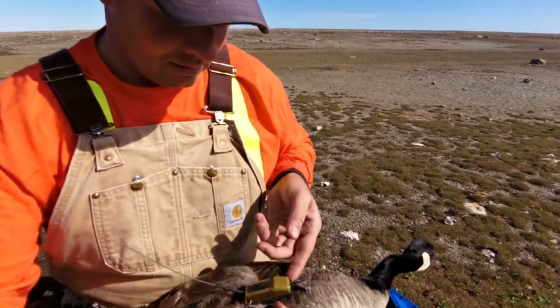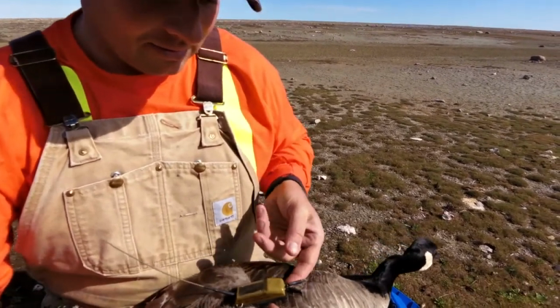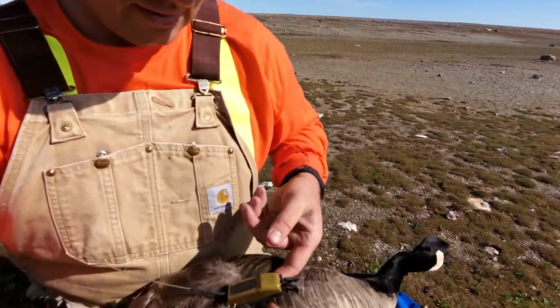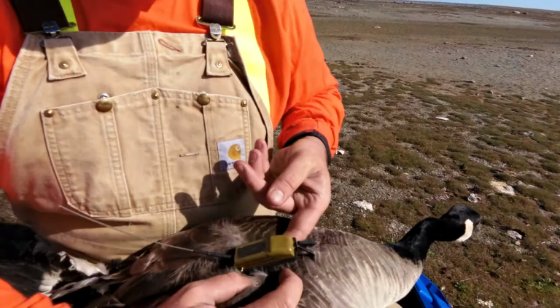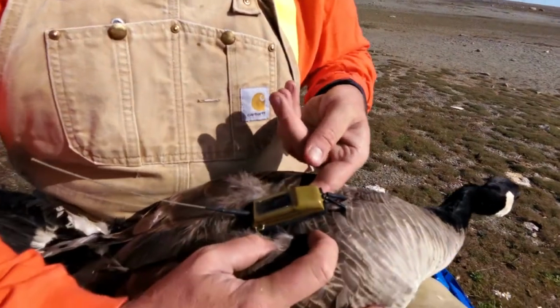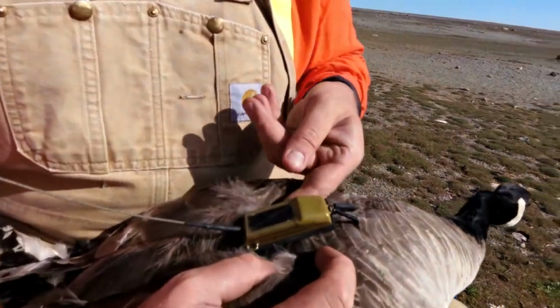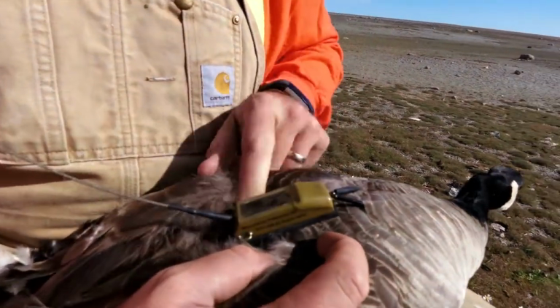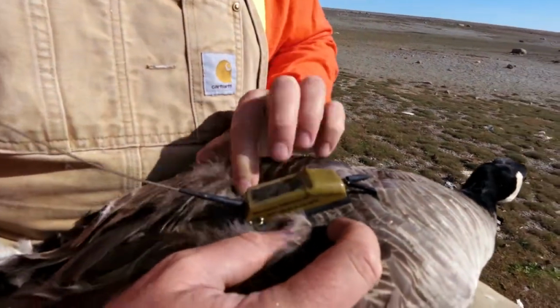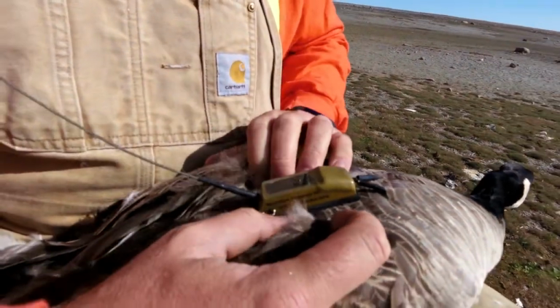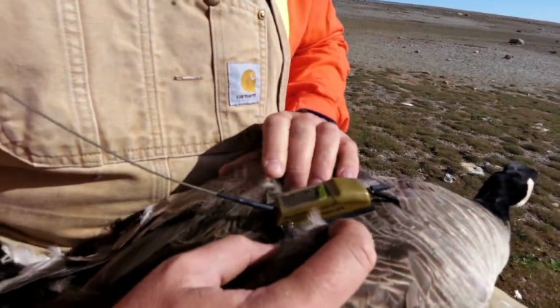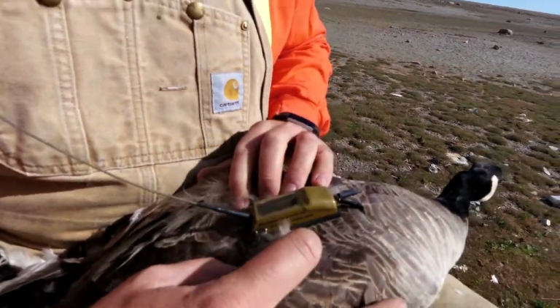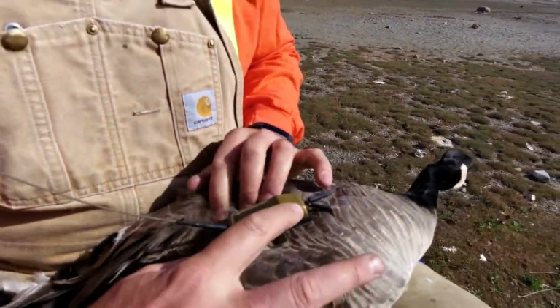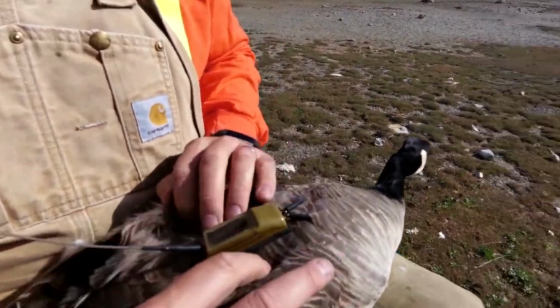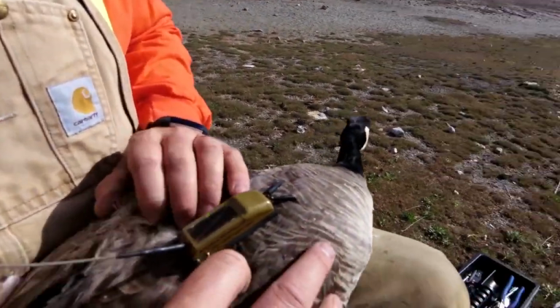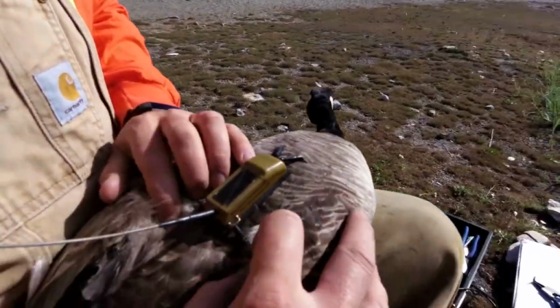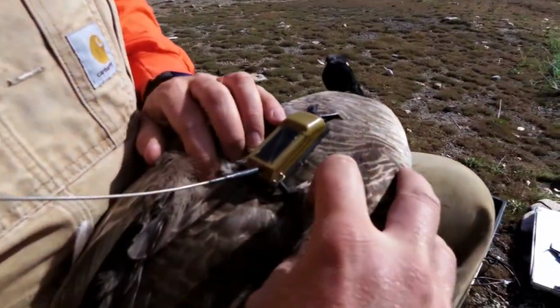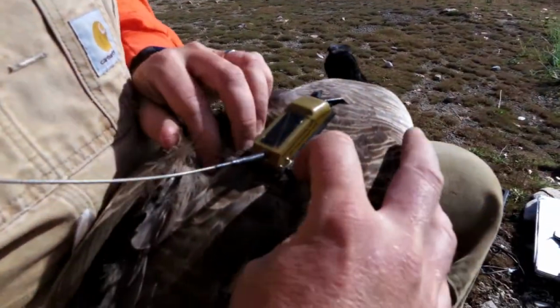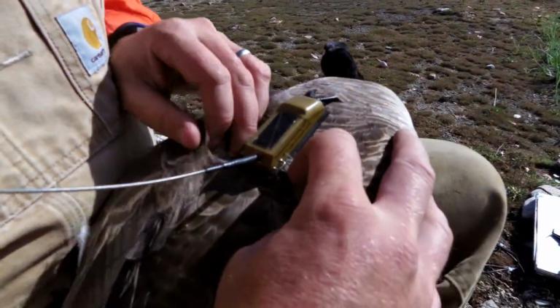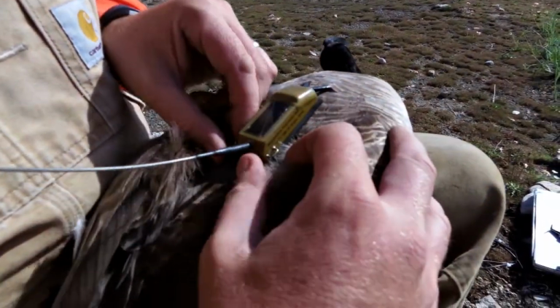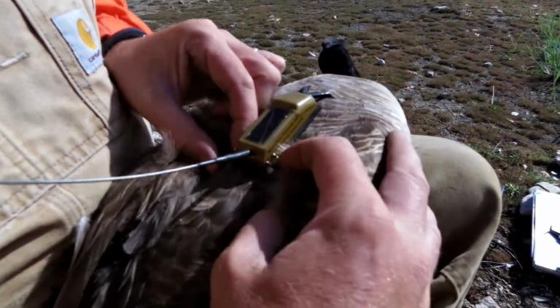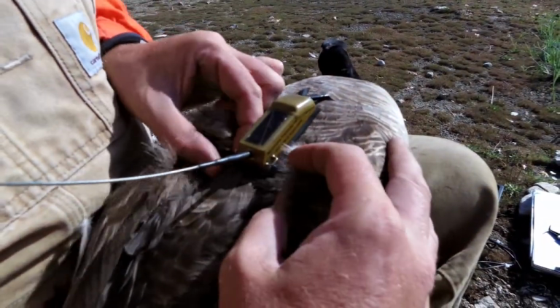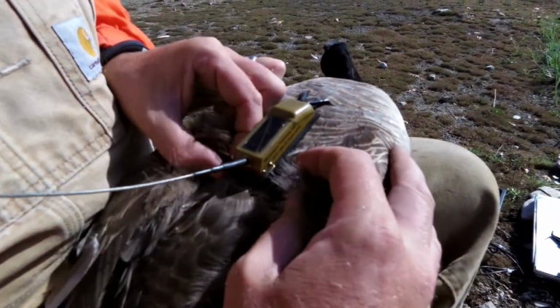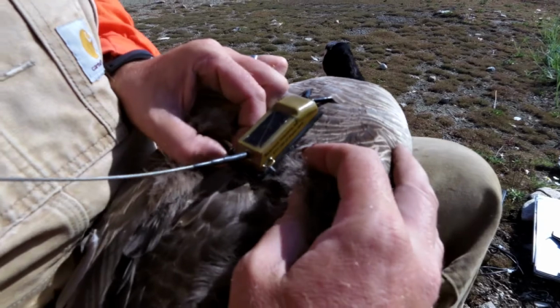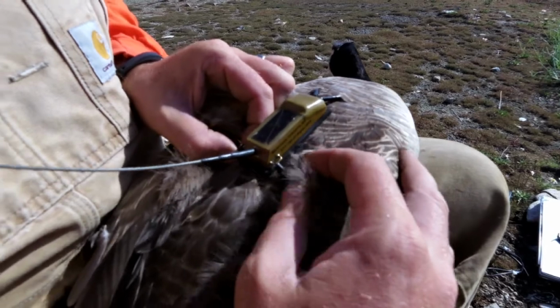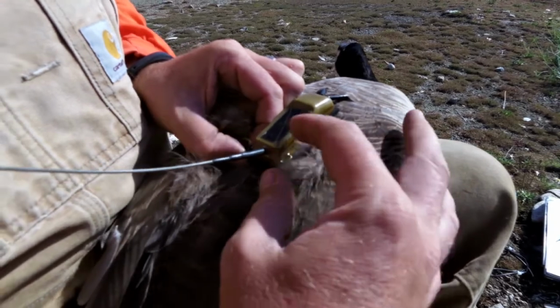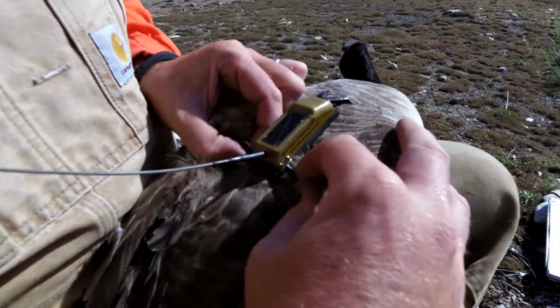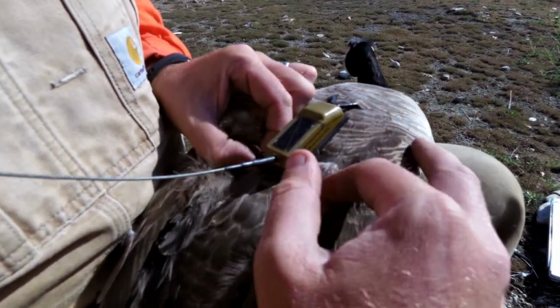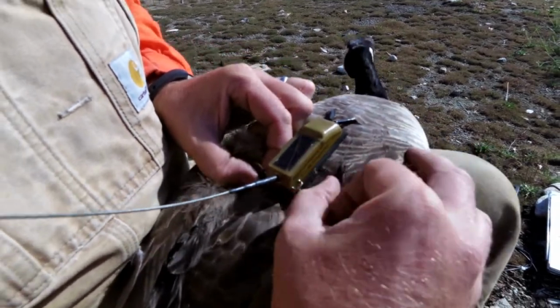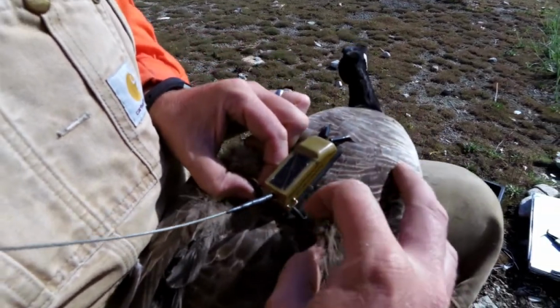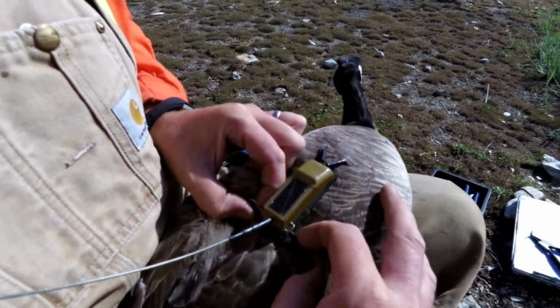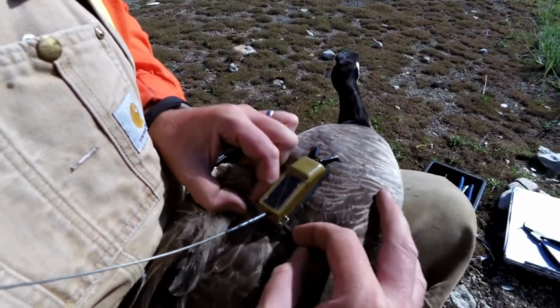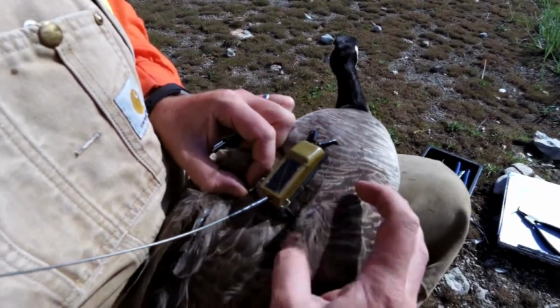This is the satellite transmitter. This one is 30 grams. It goes on the backpack harness, a shock cord, steel leader, and shrink tube.